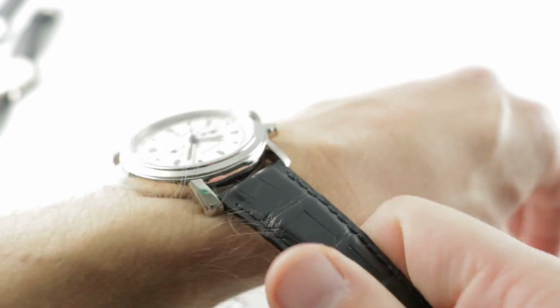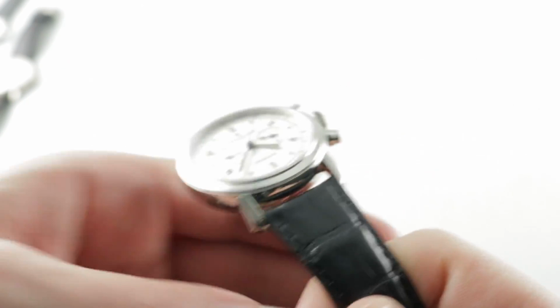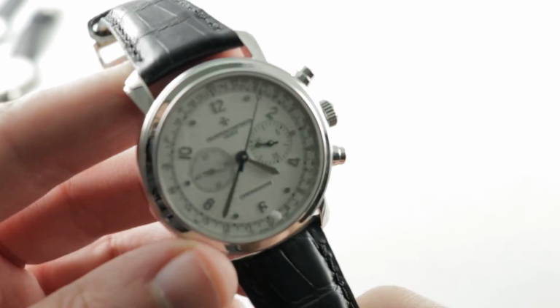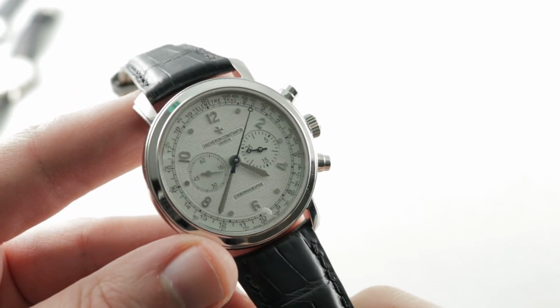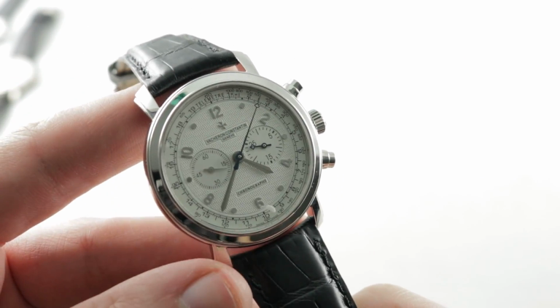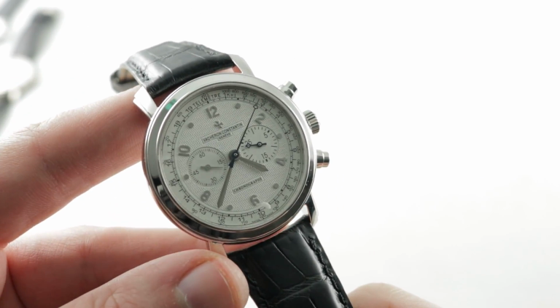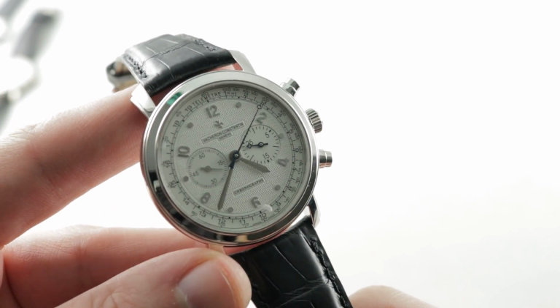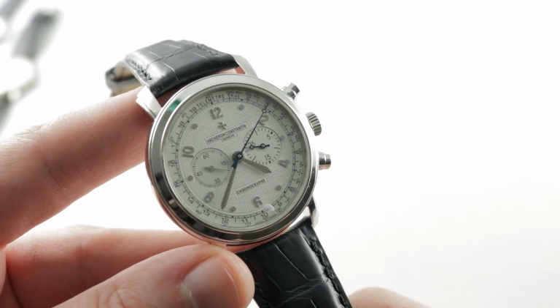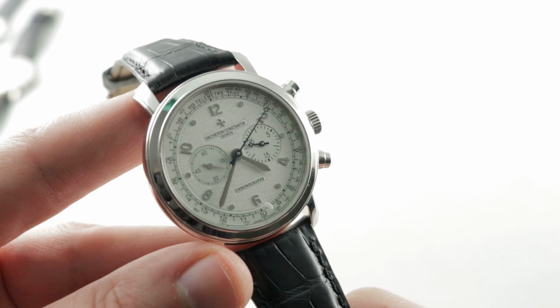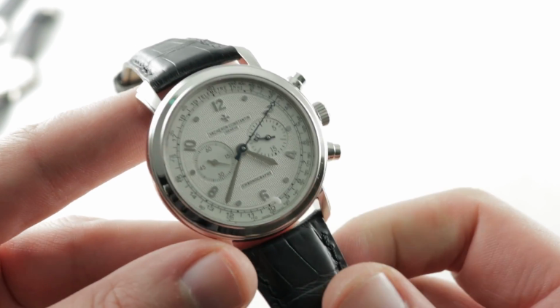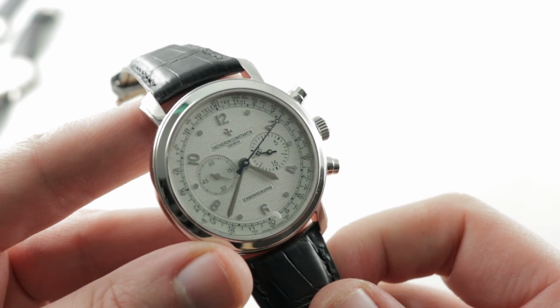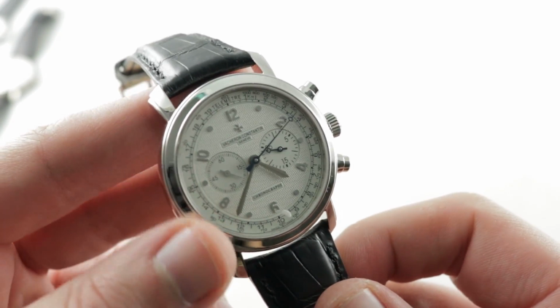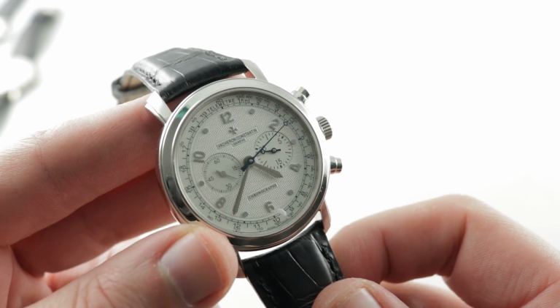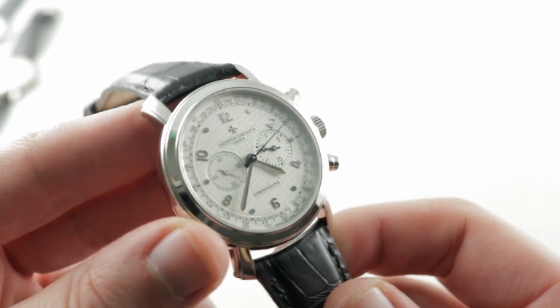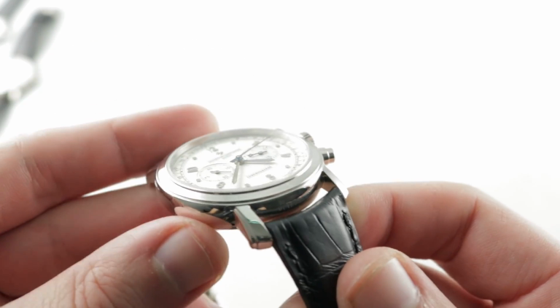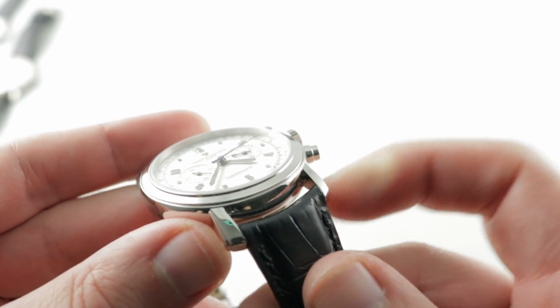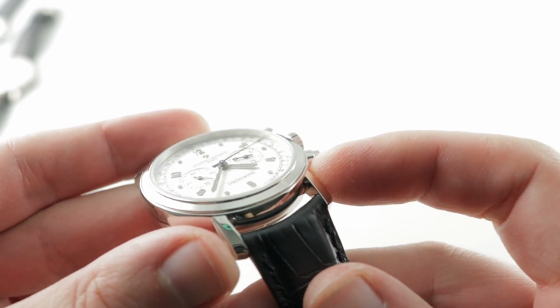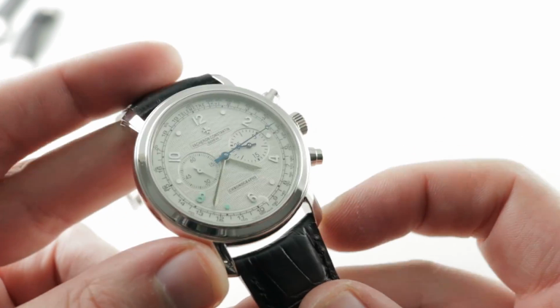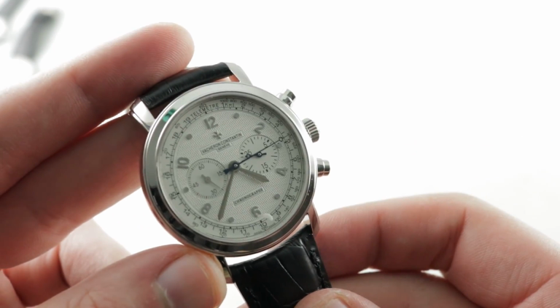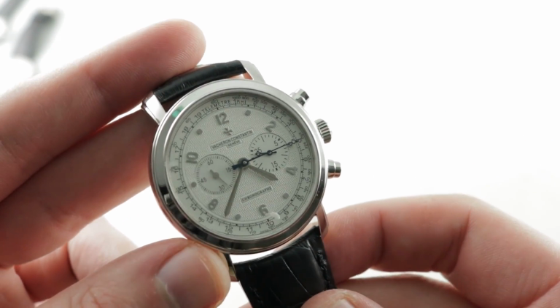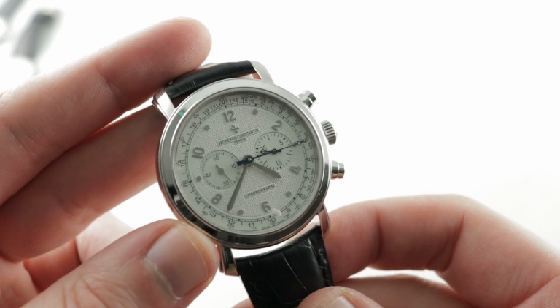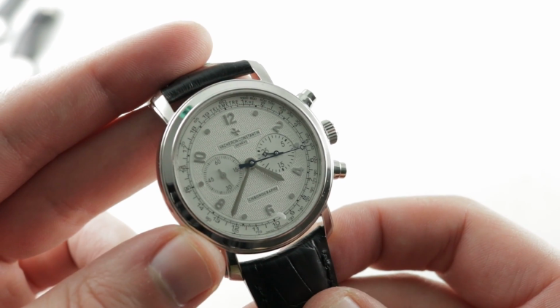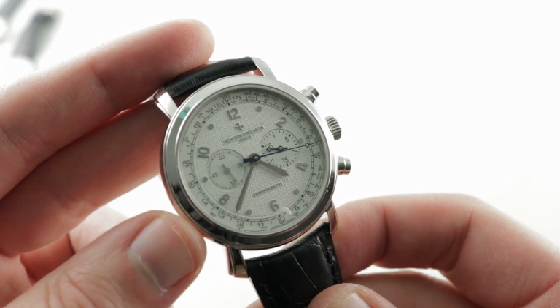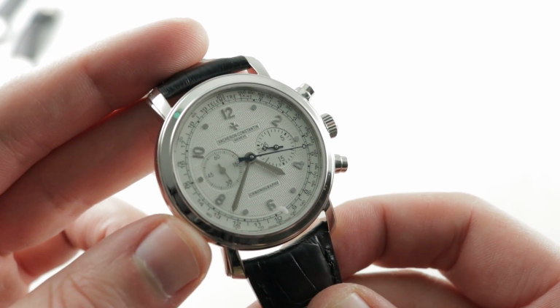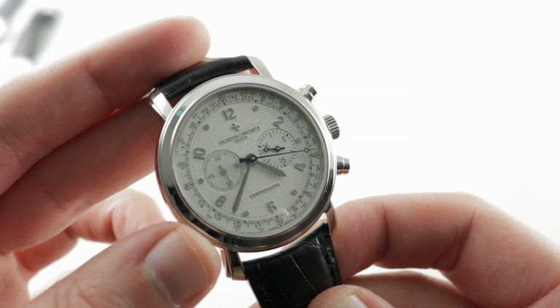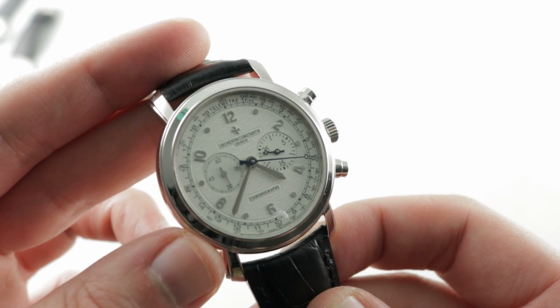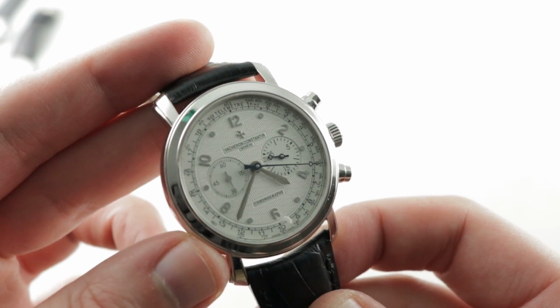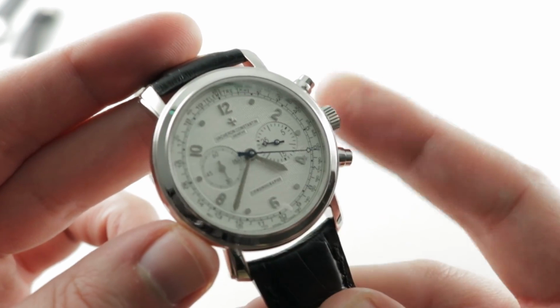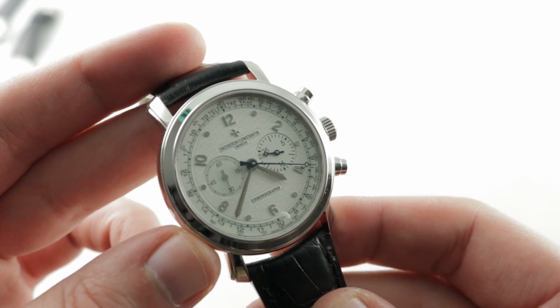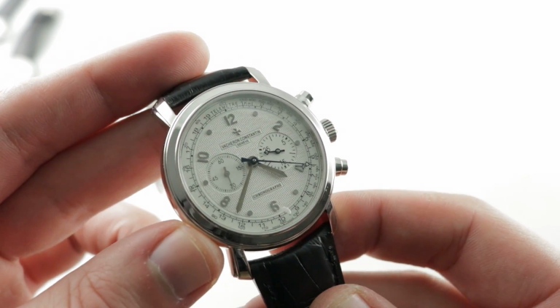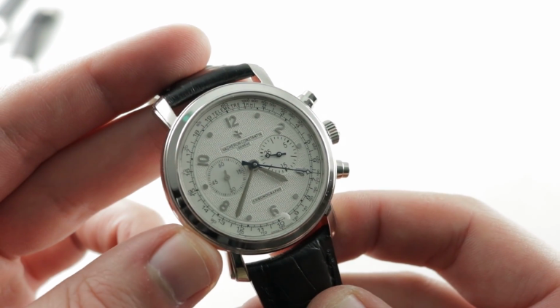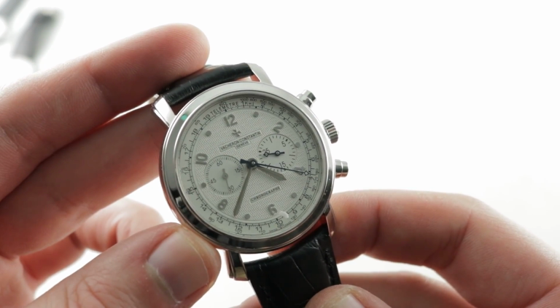Now you may be wondering, isn't the Malt collection a tonneau watch collection? Well, it later became such. Initially the Malt collection was defined more by its lug profile than its case shape, and it was later merged with what was formerly known as the Royal Eagle Collection to create the modern Malt tonneau cases.